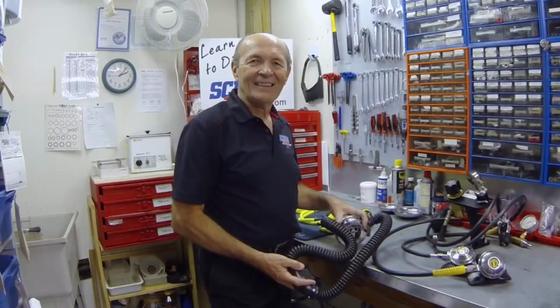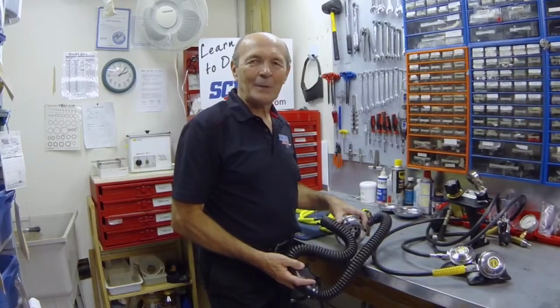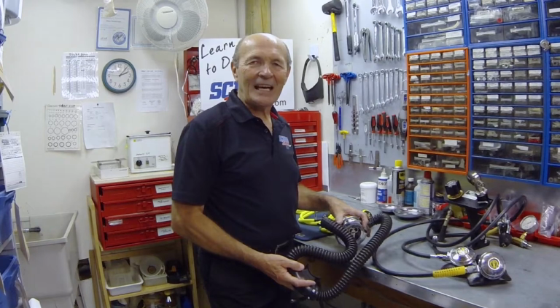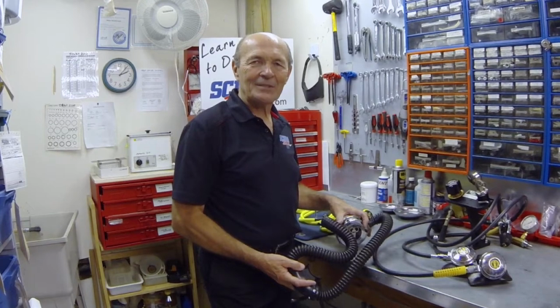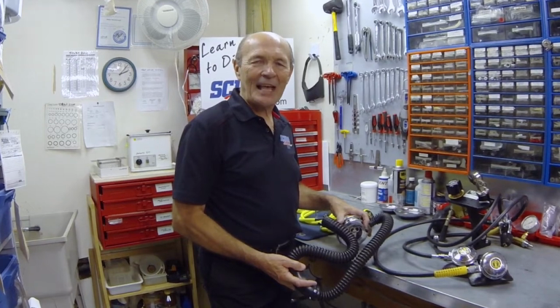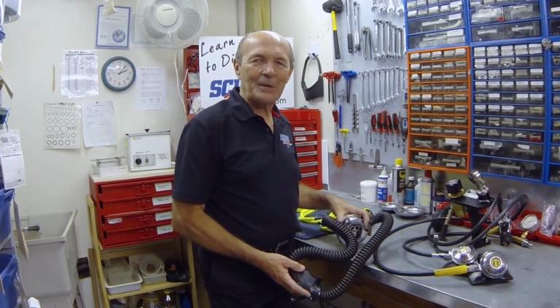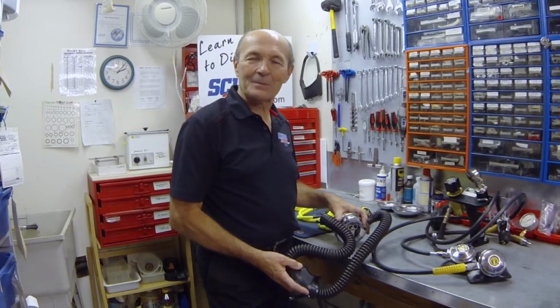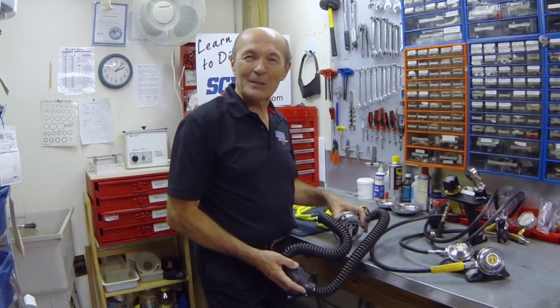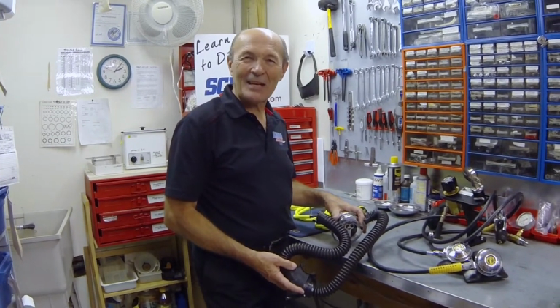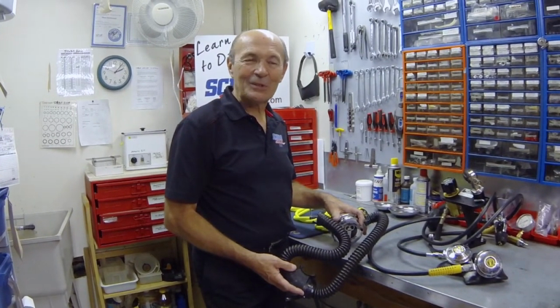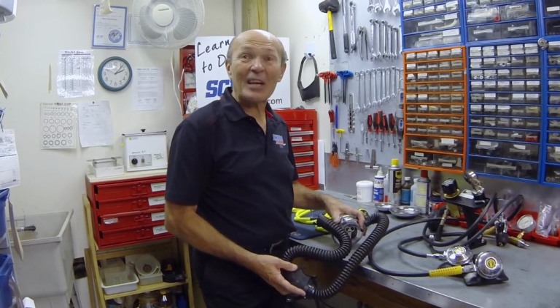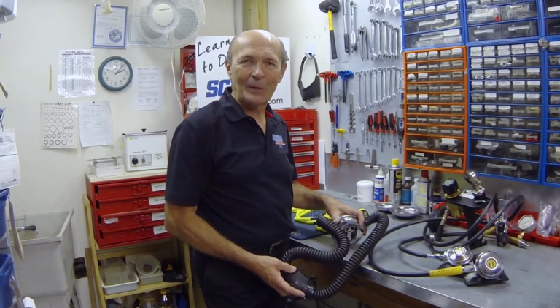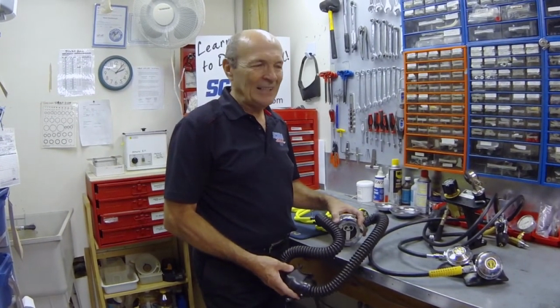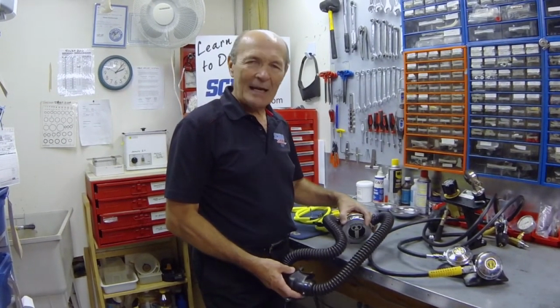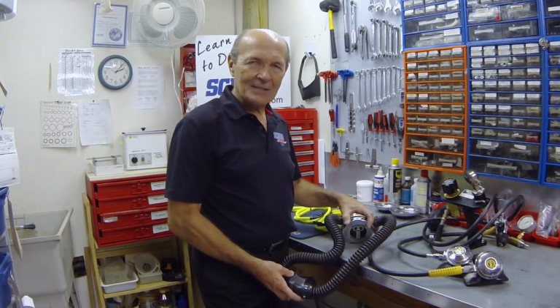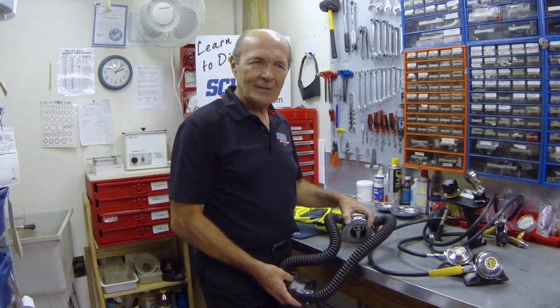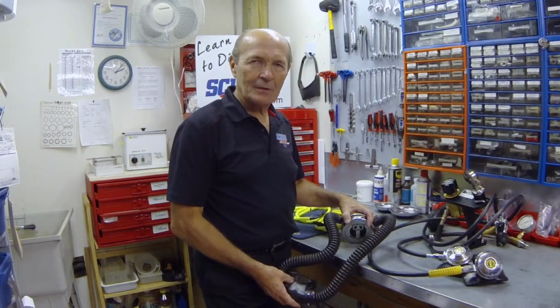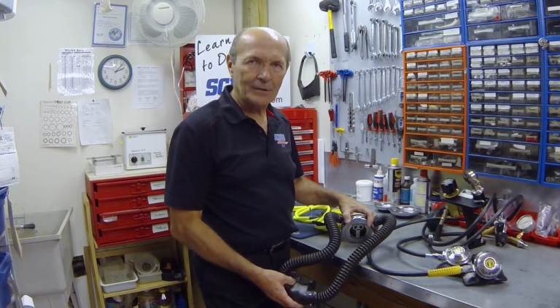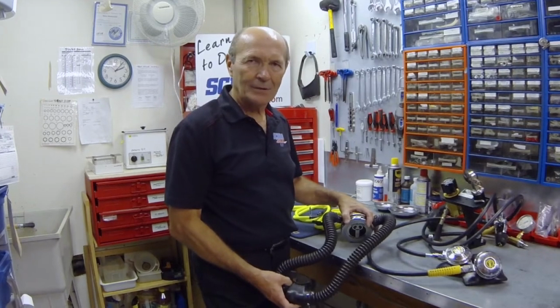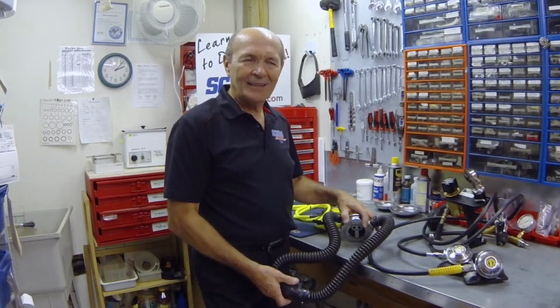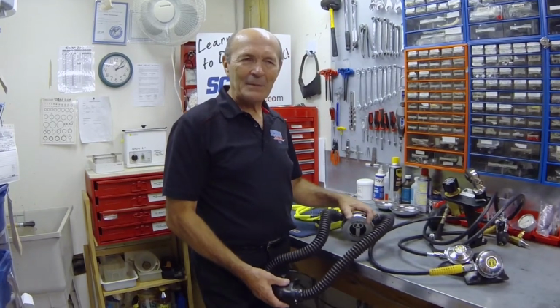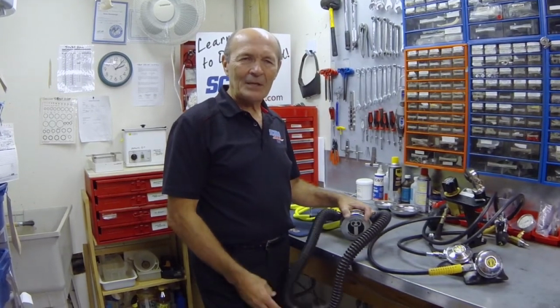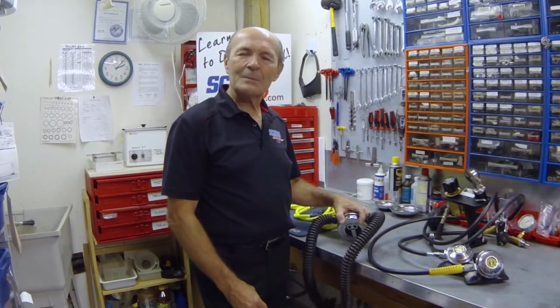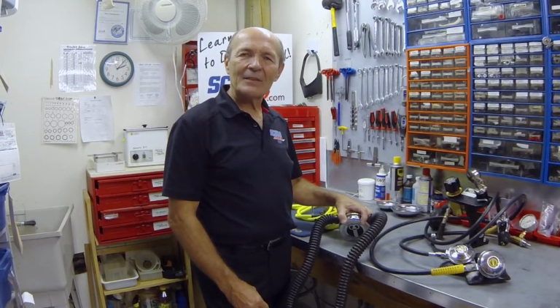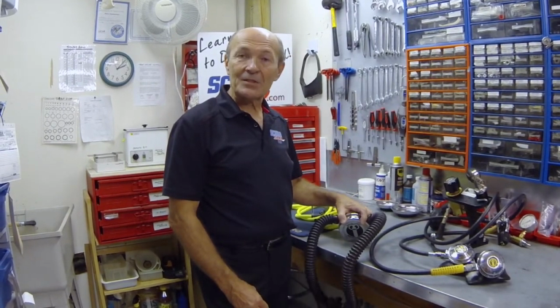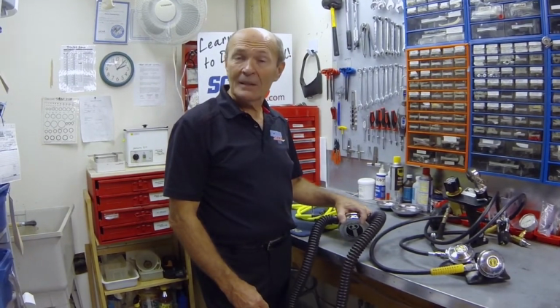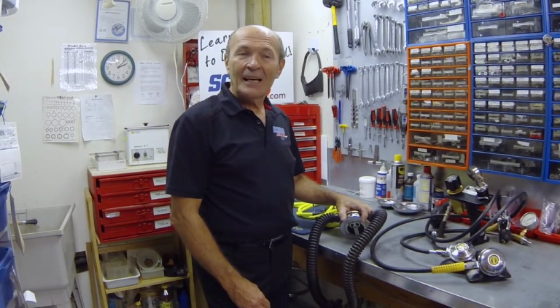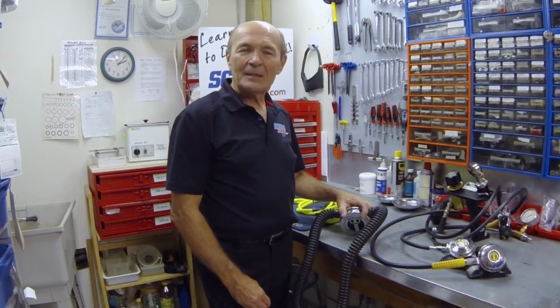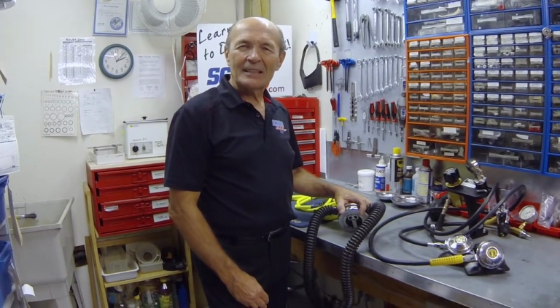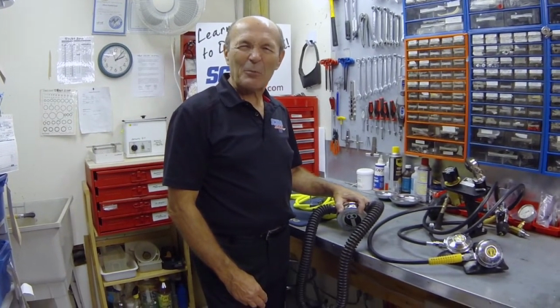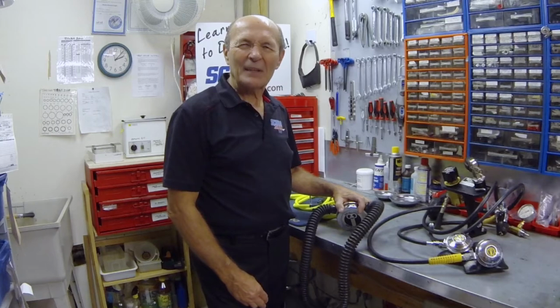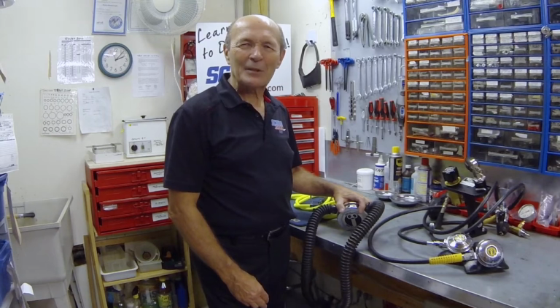Hello again divers, this is Alec Pierce from Scuba 2000 with another tech tip — some ideas, things that aren't in the book, that maybe will make your scuba diving a little safer but a lot more fun.